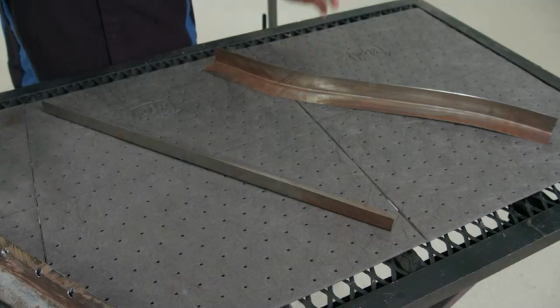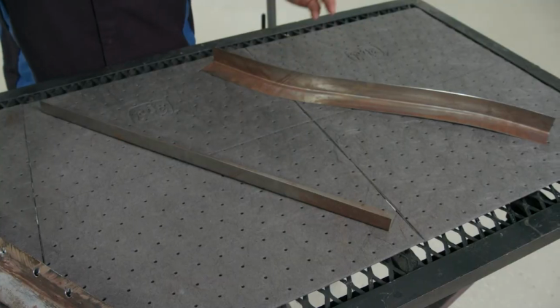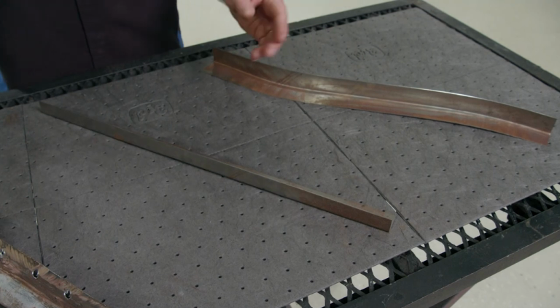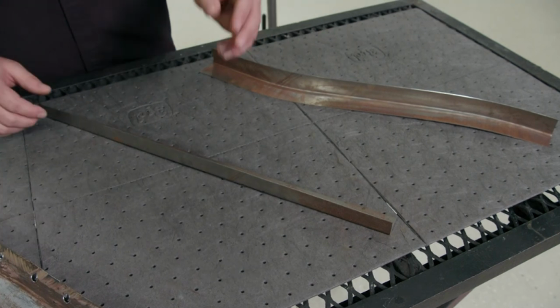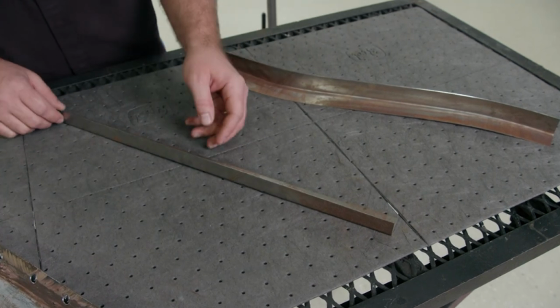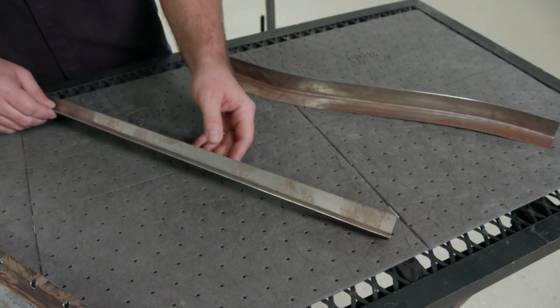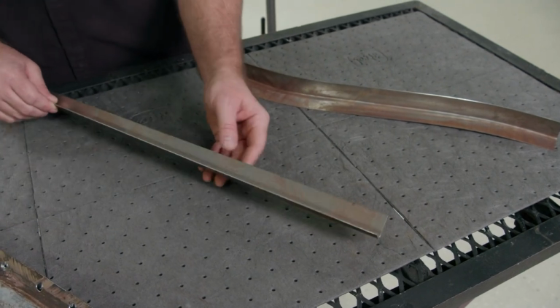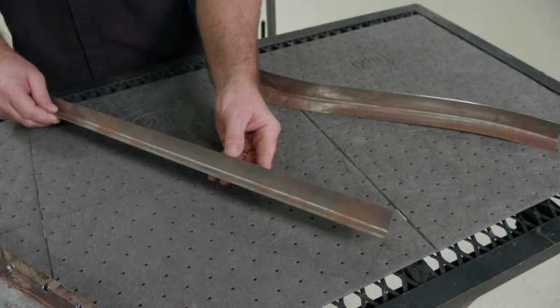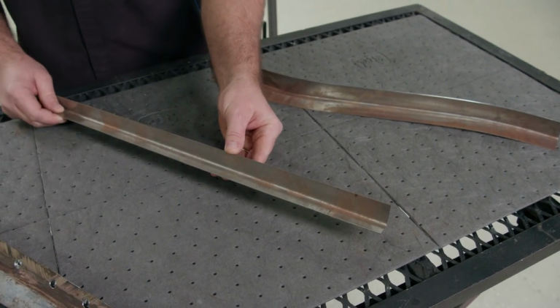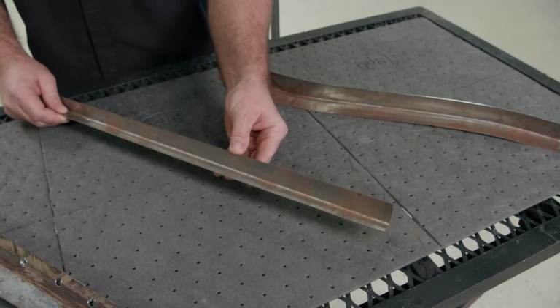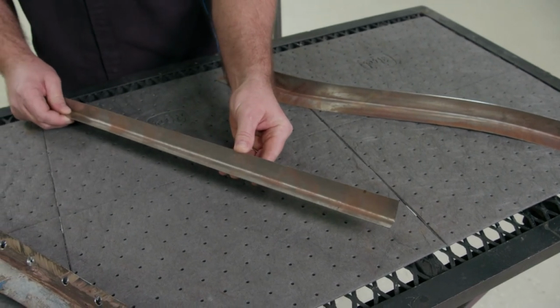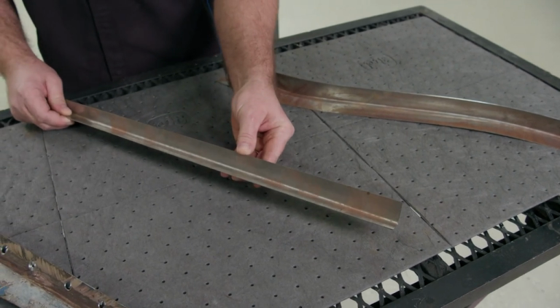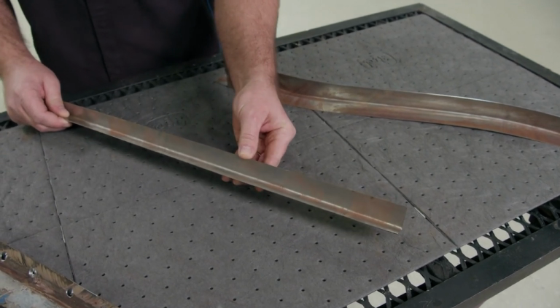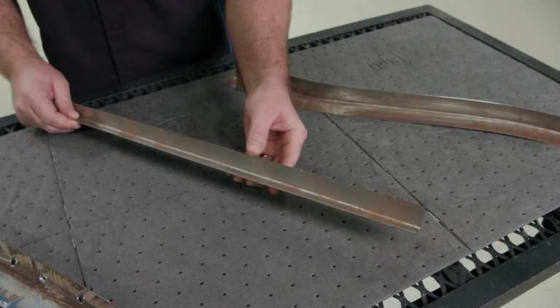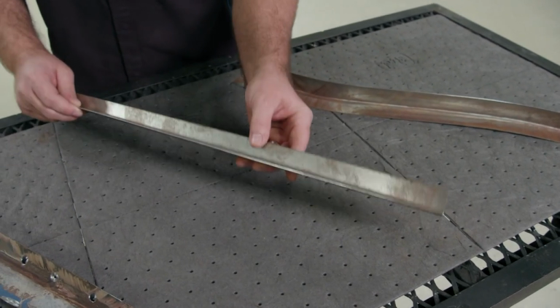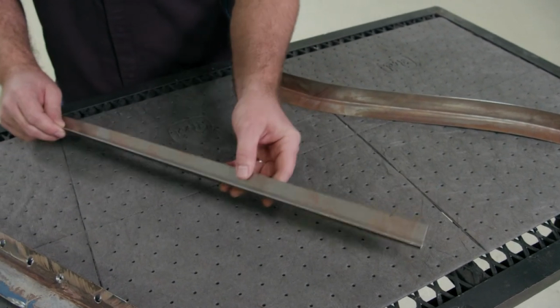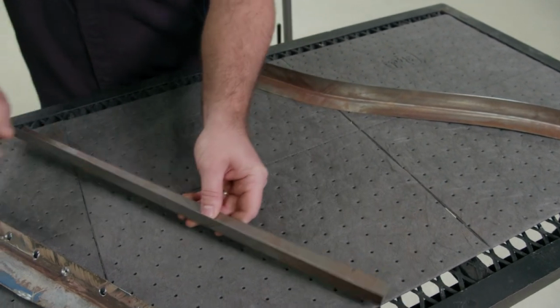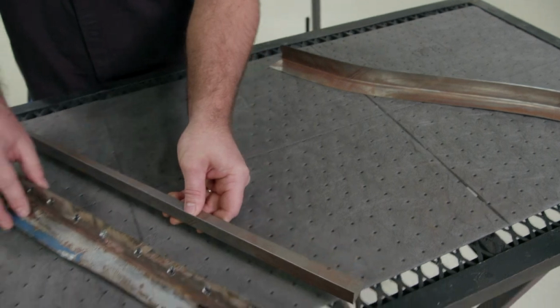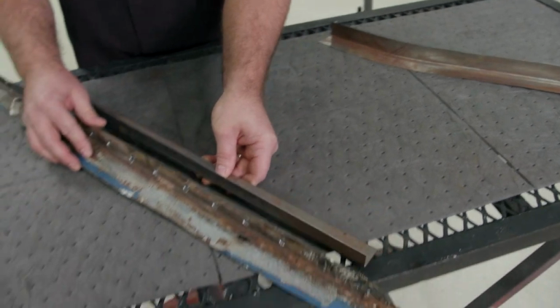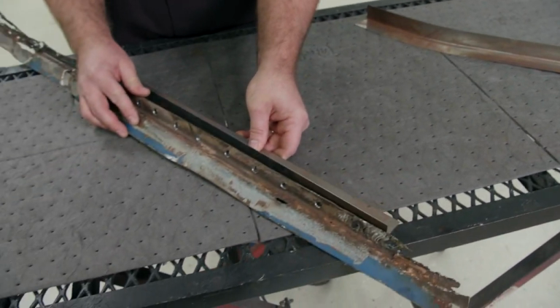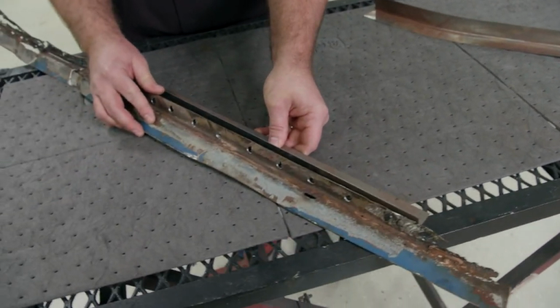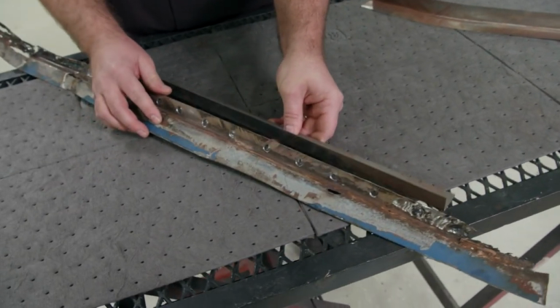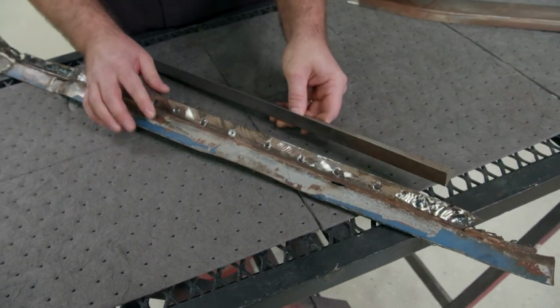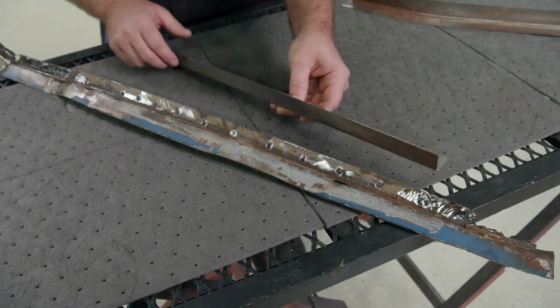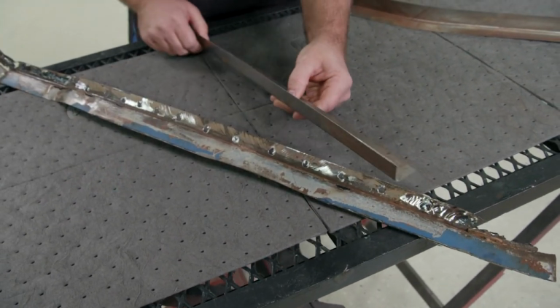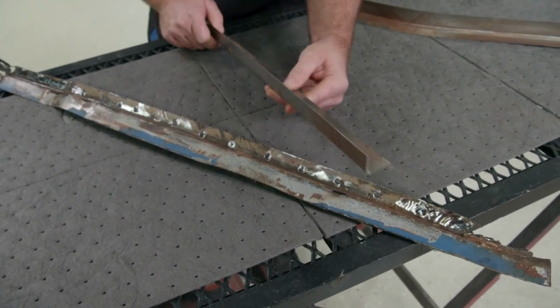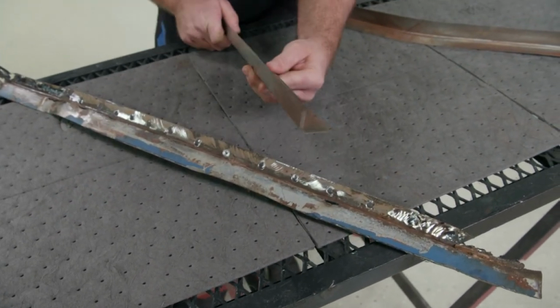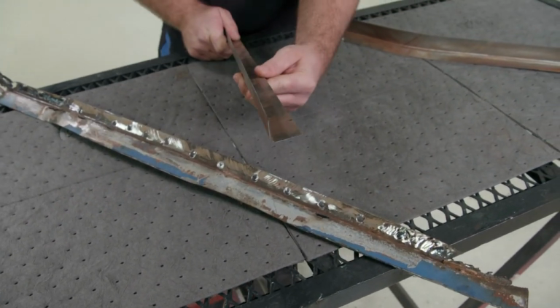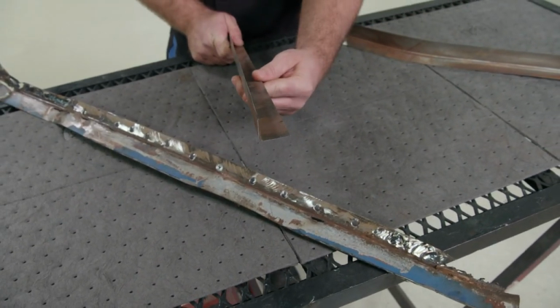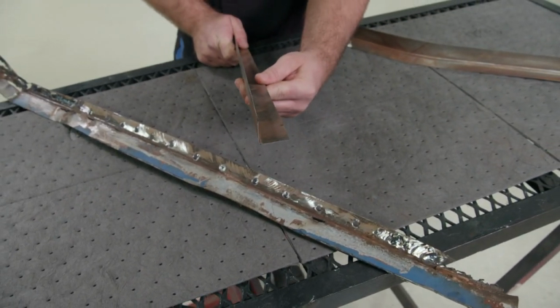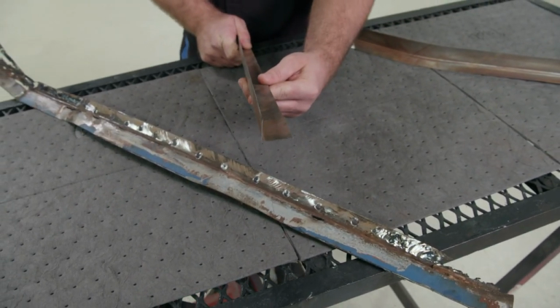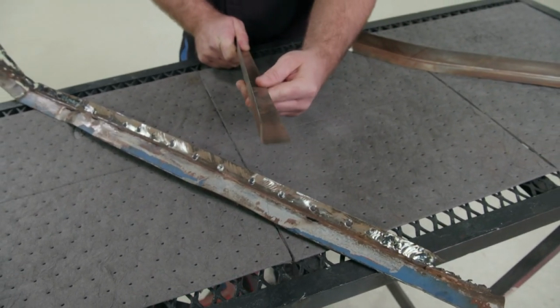Now I'm not going to make this whole piece — I'm just going to use this little piece of scrap metal to show you how to do it. I took the same gauge steel as the piece that we're replacing and I put it in the sheet metal brake and bent it into a 90 degree bend.